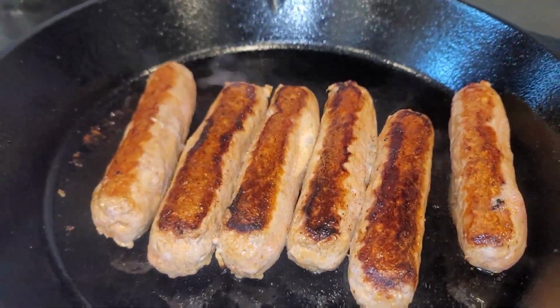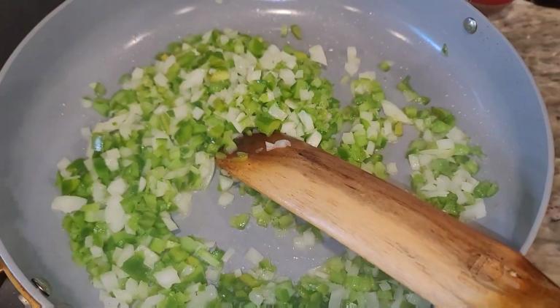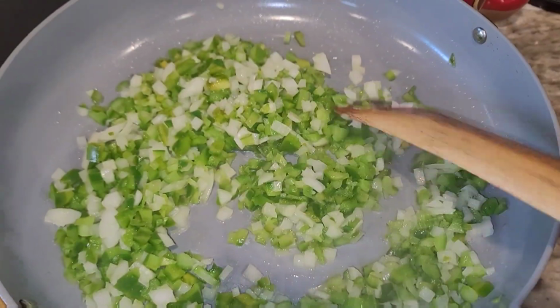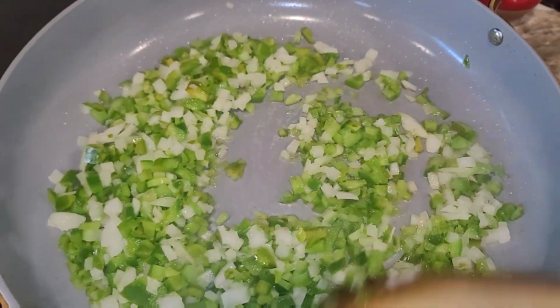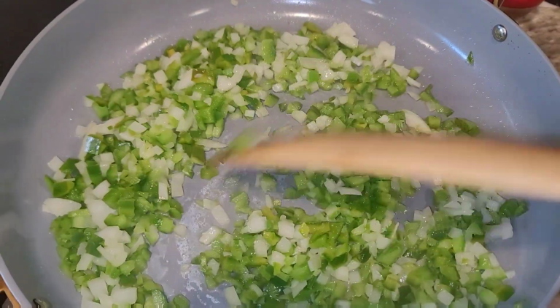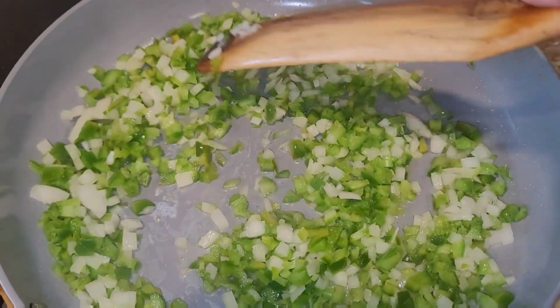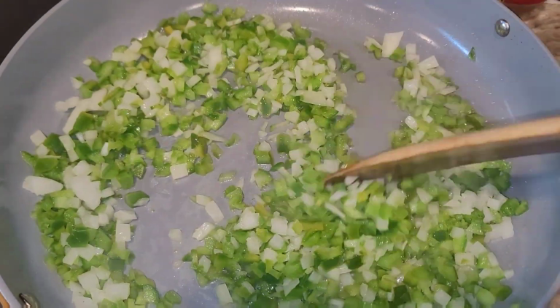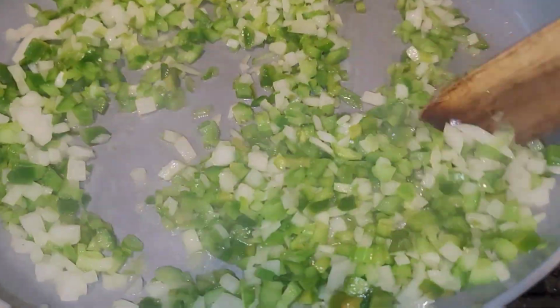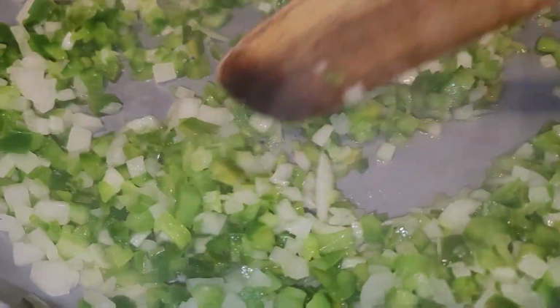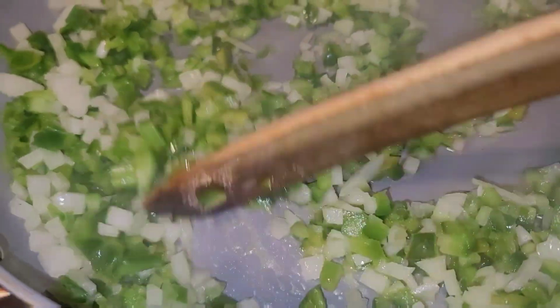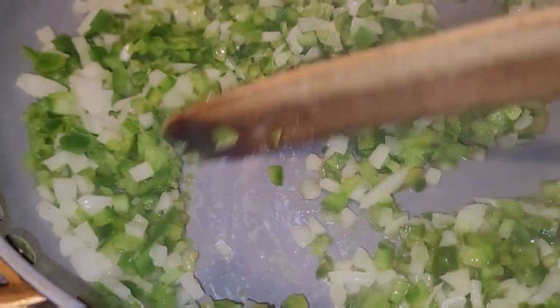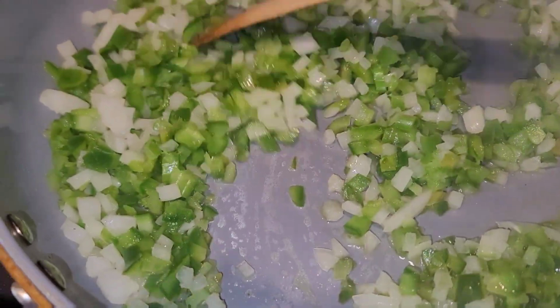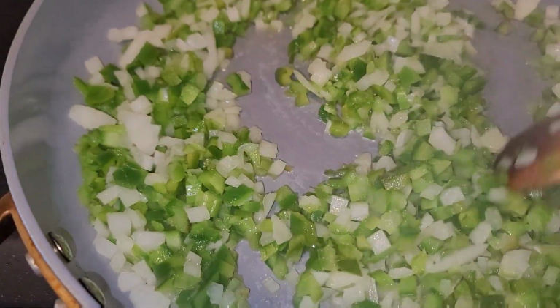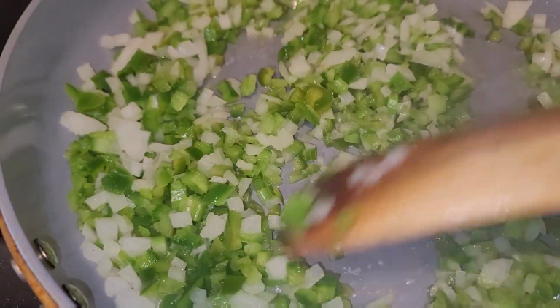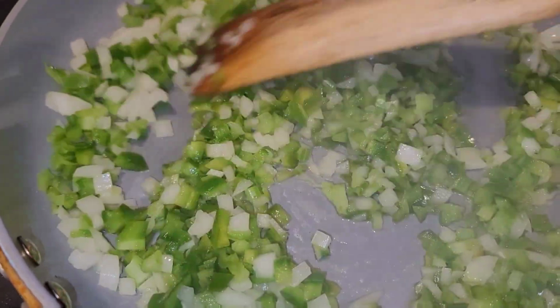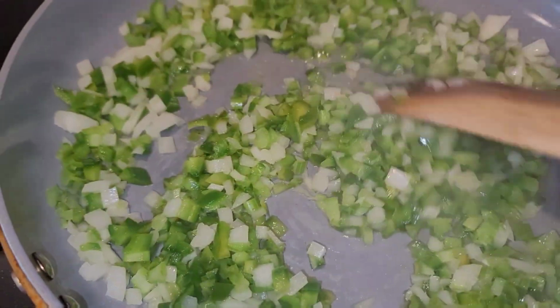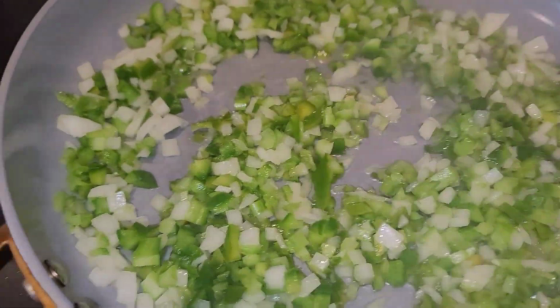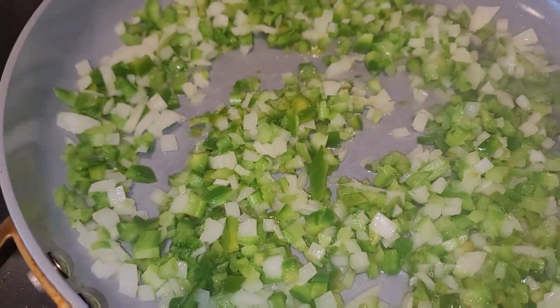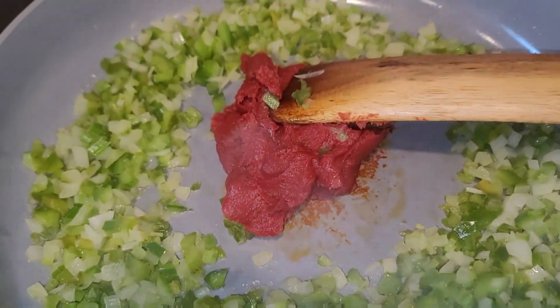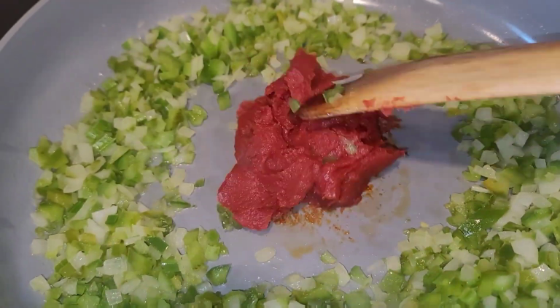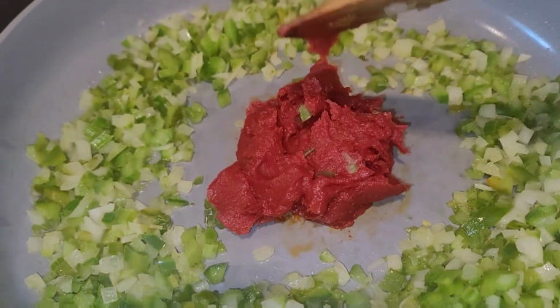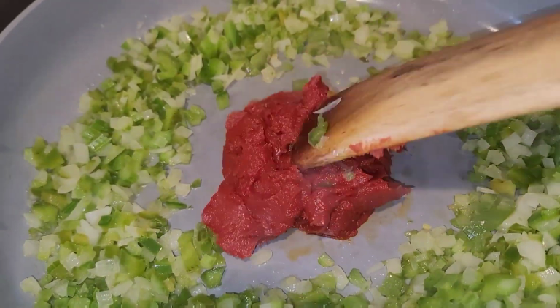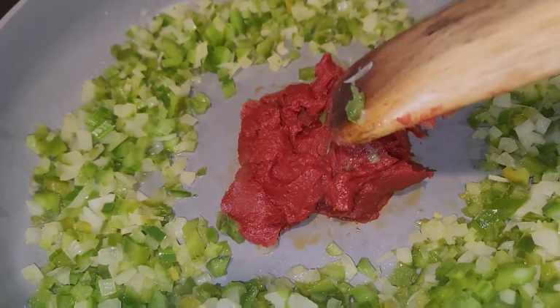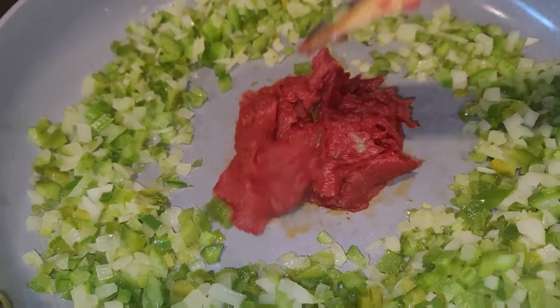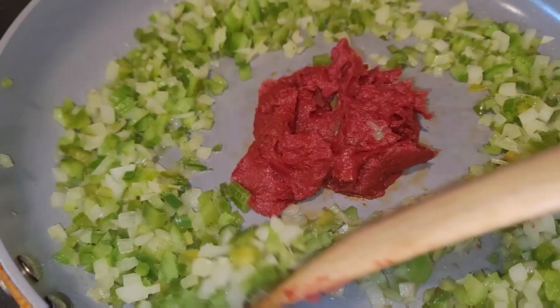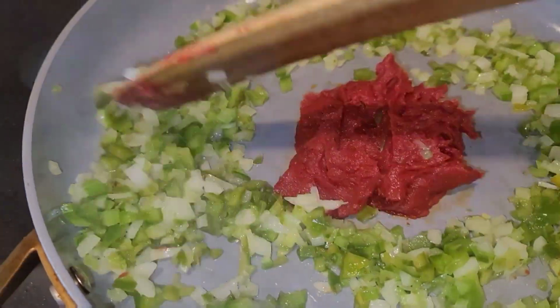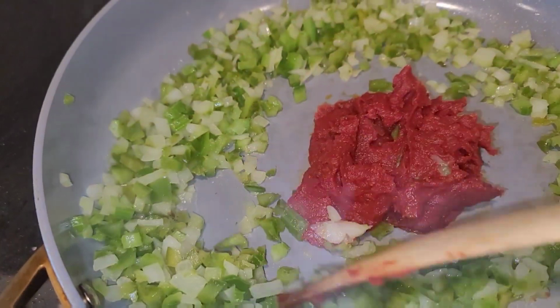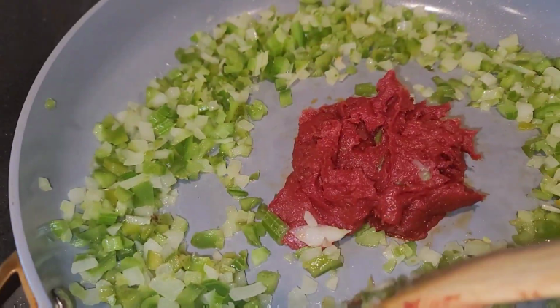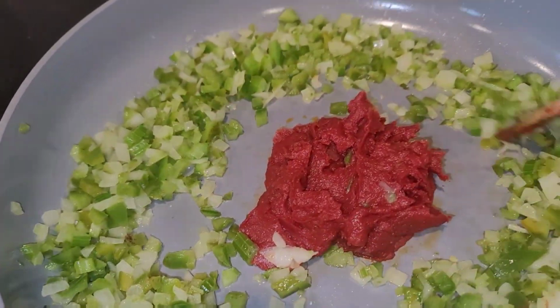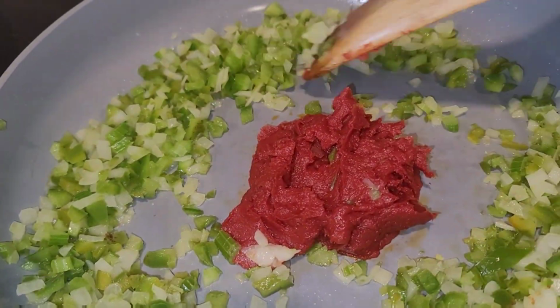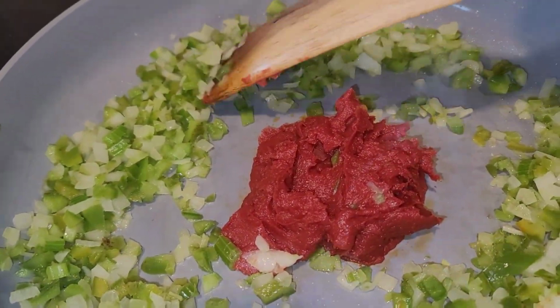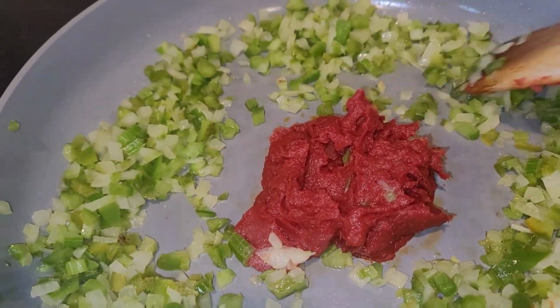We're going to brown off some sausages and start to sauté our green peppers, onion, and celery, just with a little oil. Make sure you sauté those around until they're nice and tender.